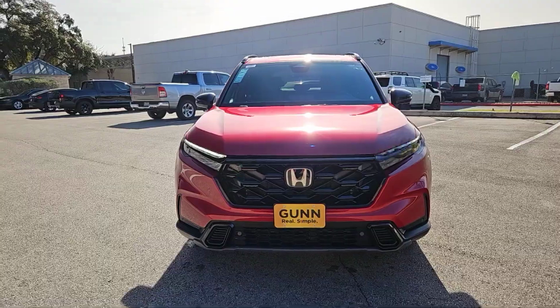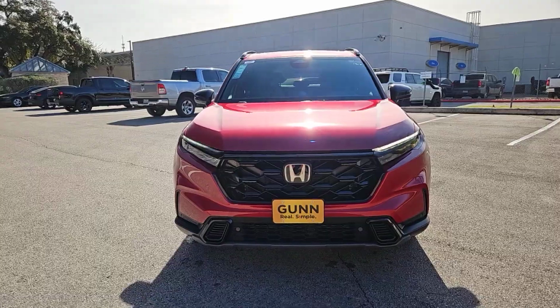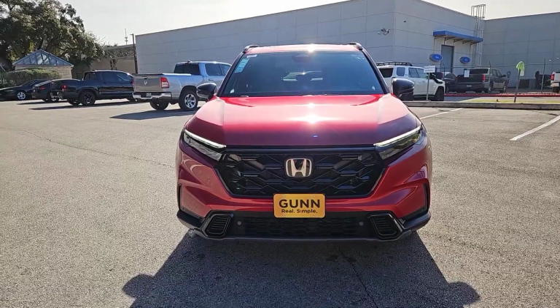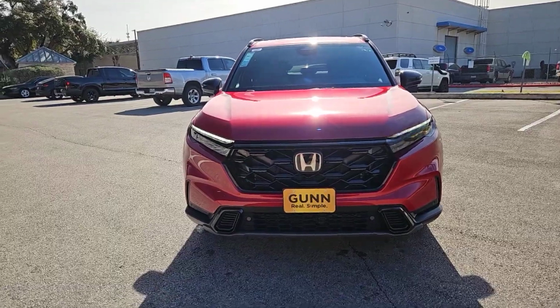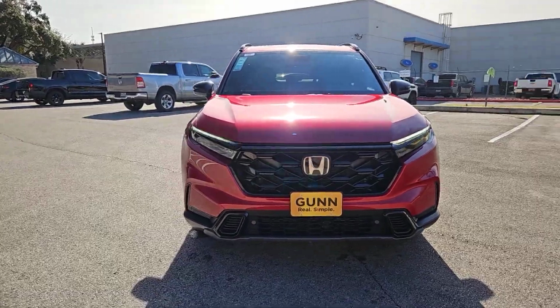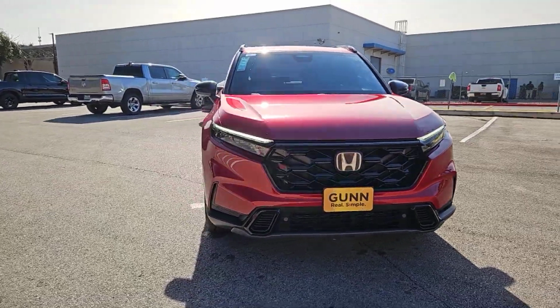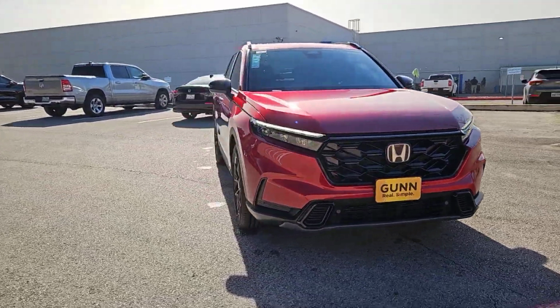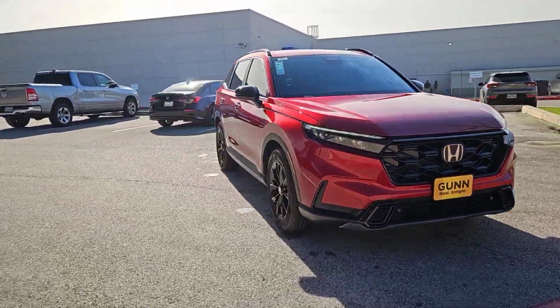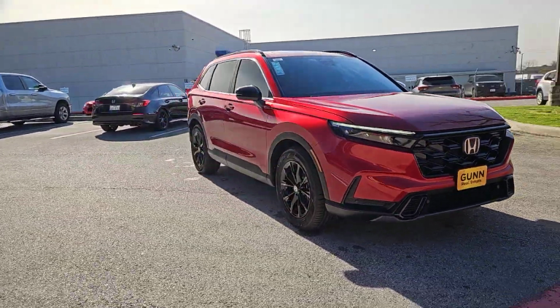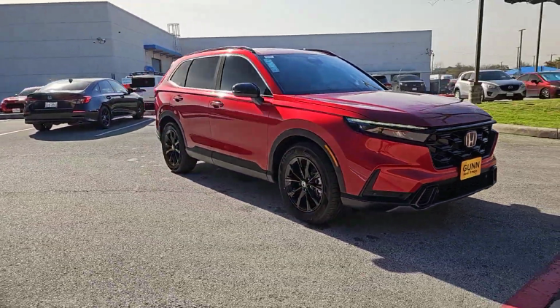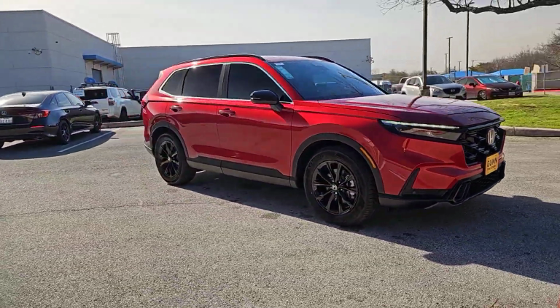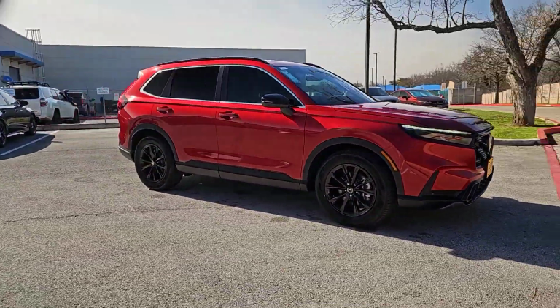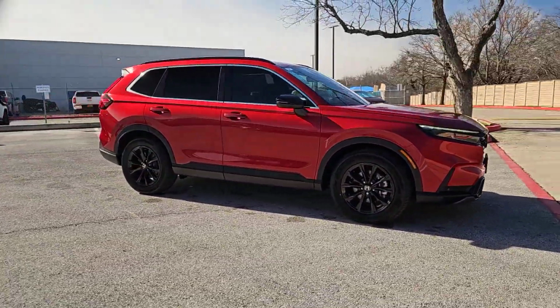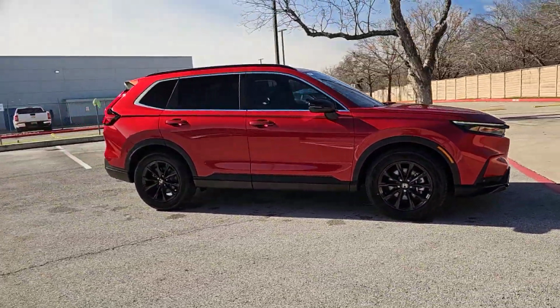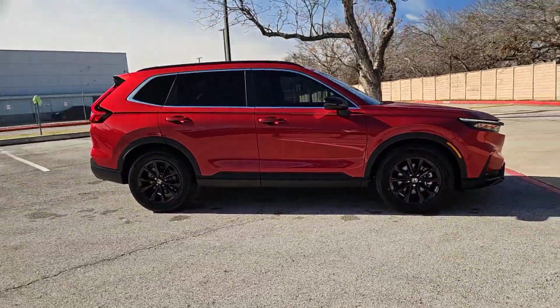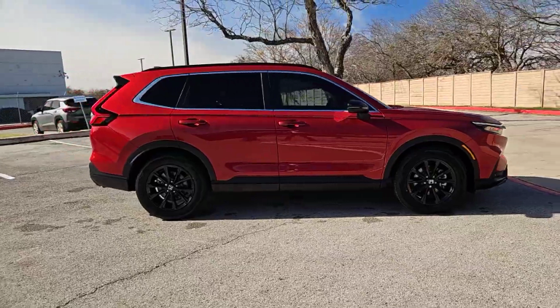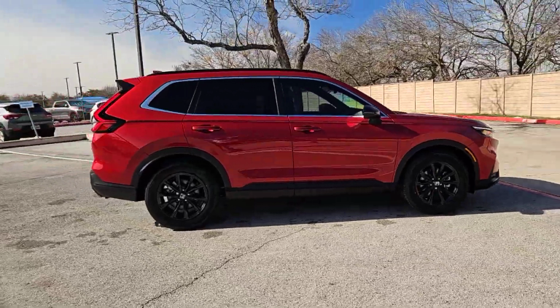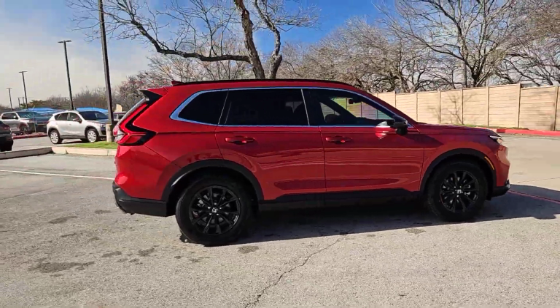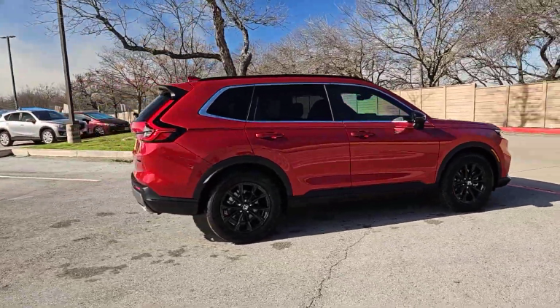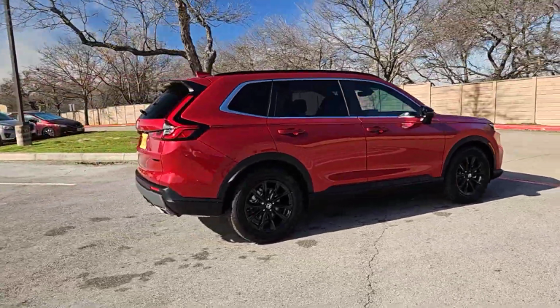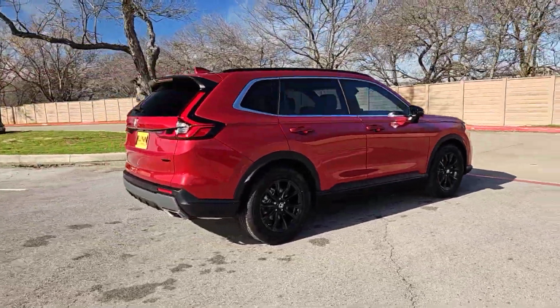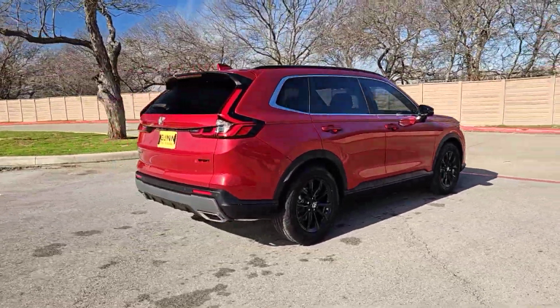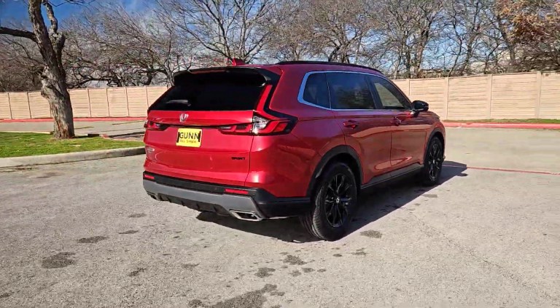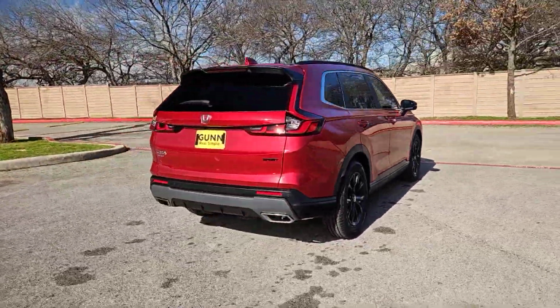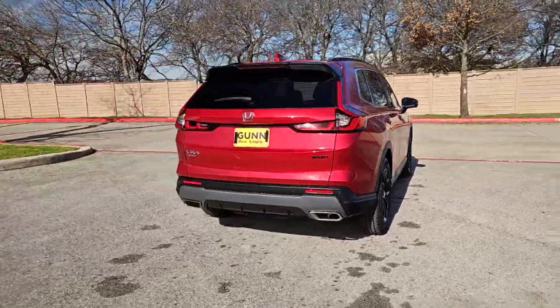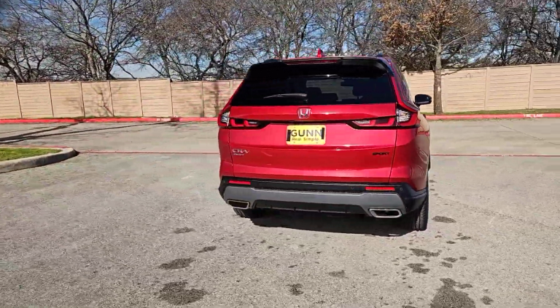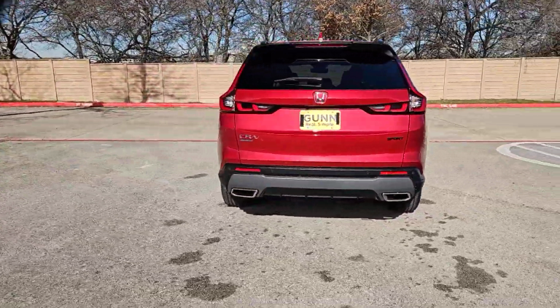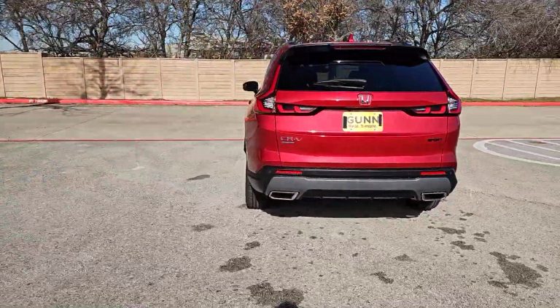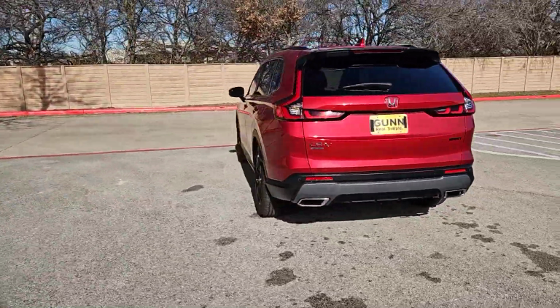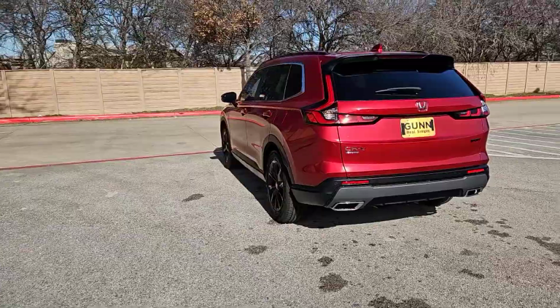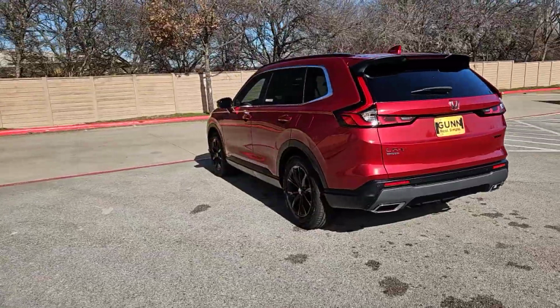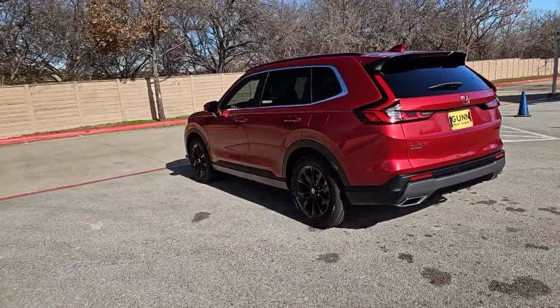Looking for your dream car? It could be the 2024 Honda CR-V Hybrid. Satisfy your desire for adventure in comfort and style in this highly efficient CR-V Hybrid.